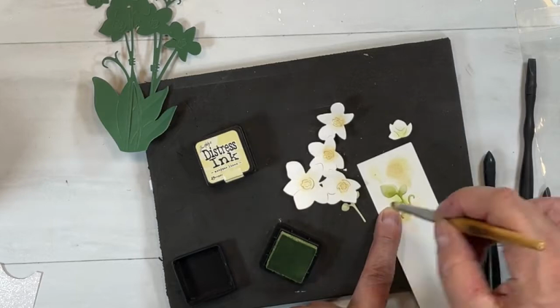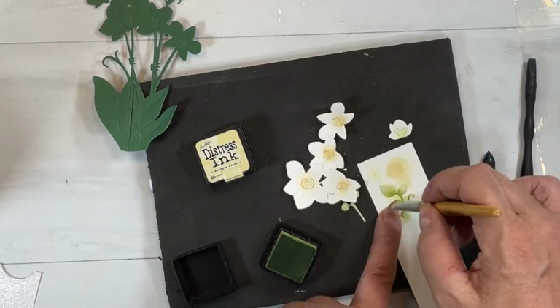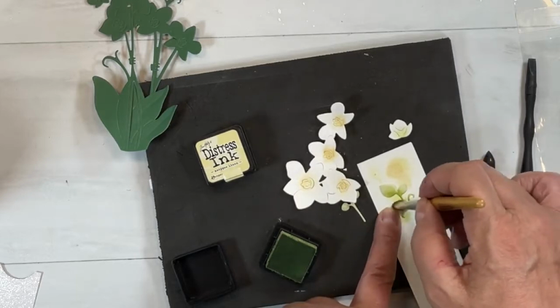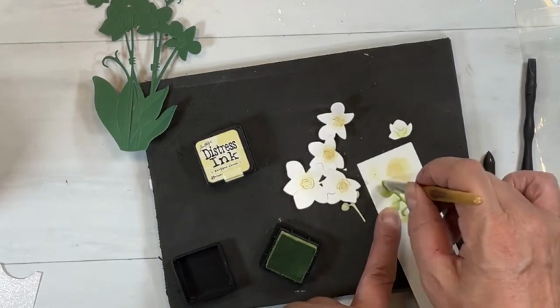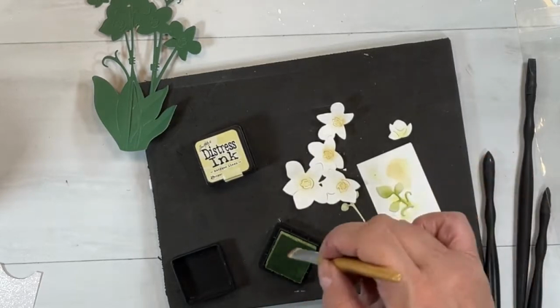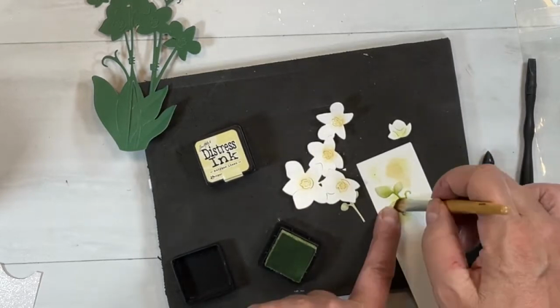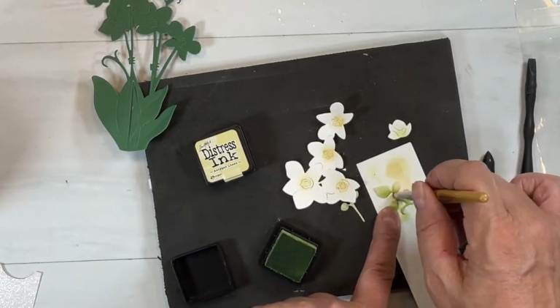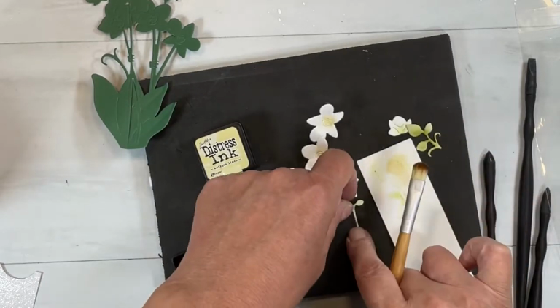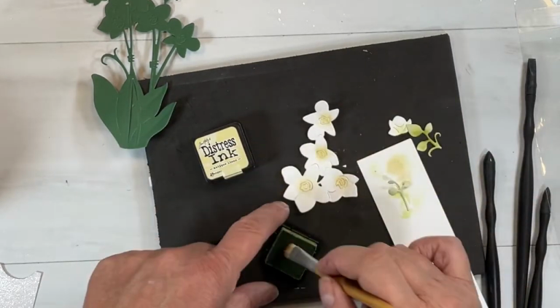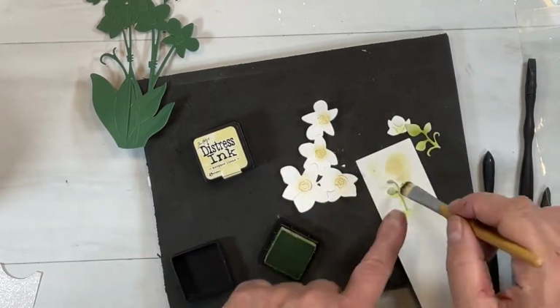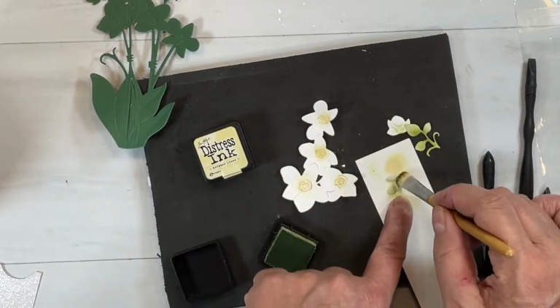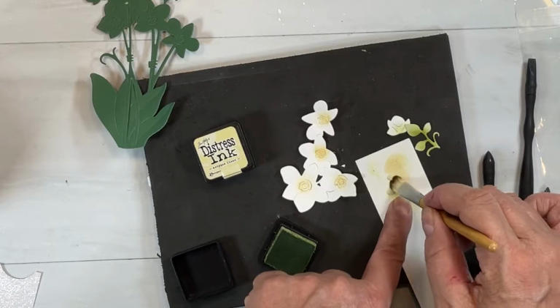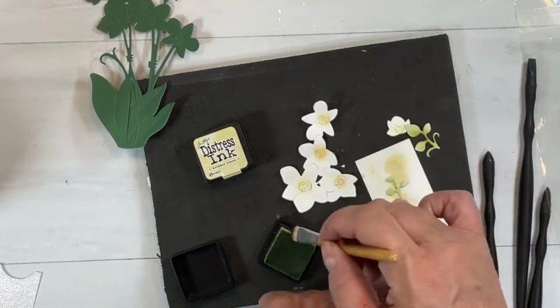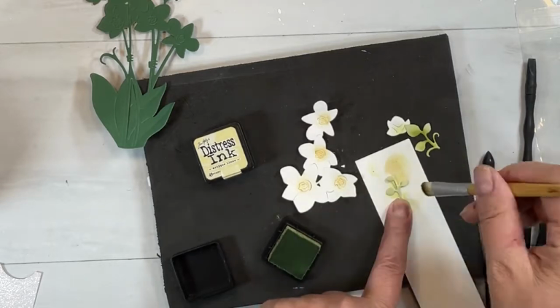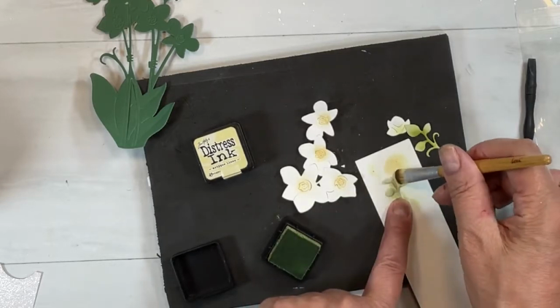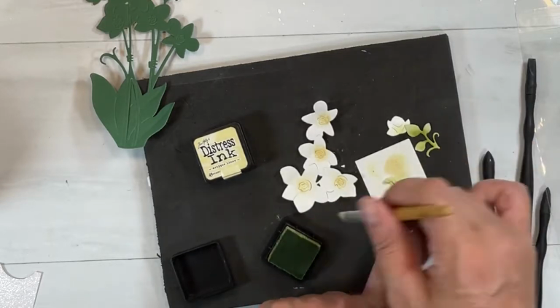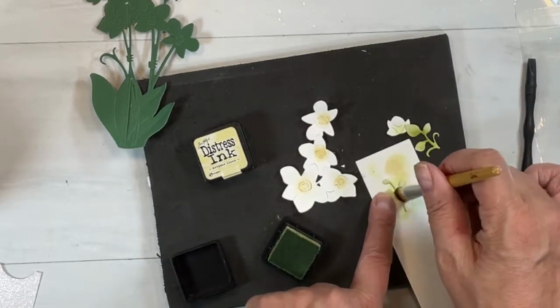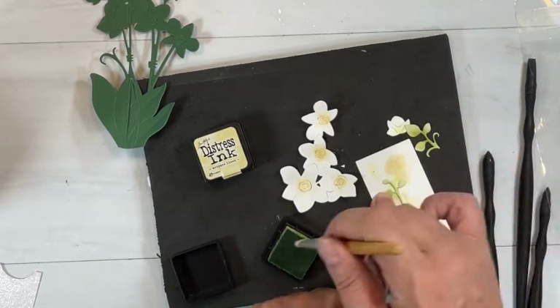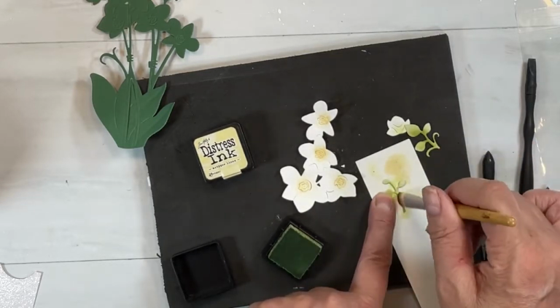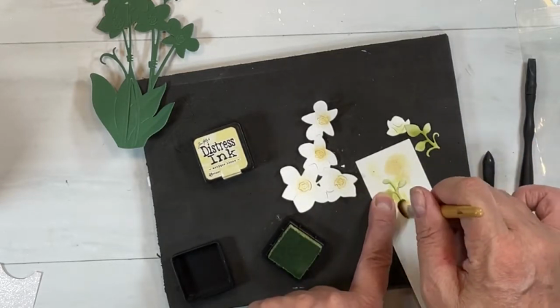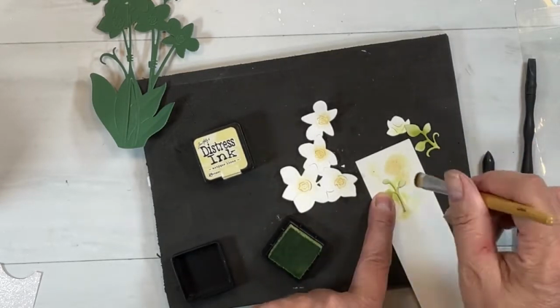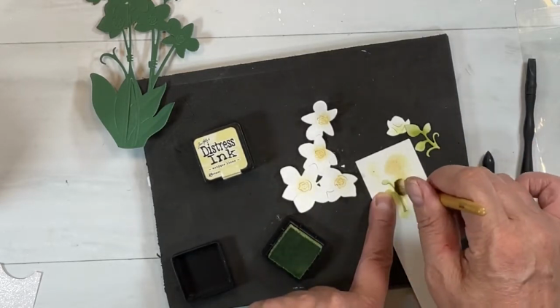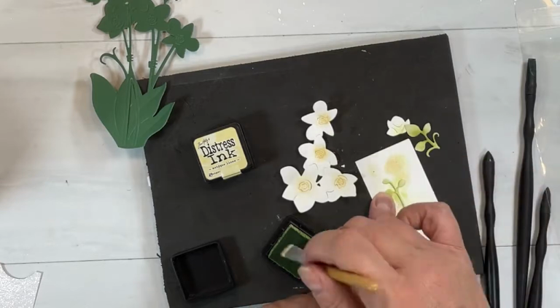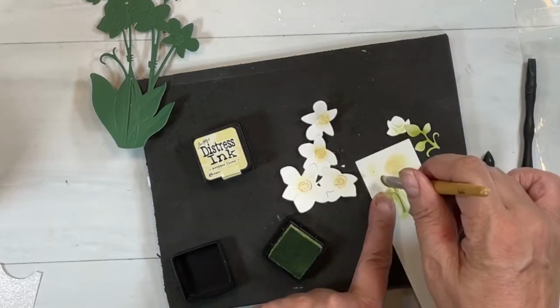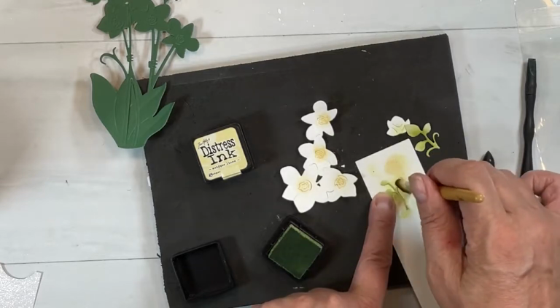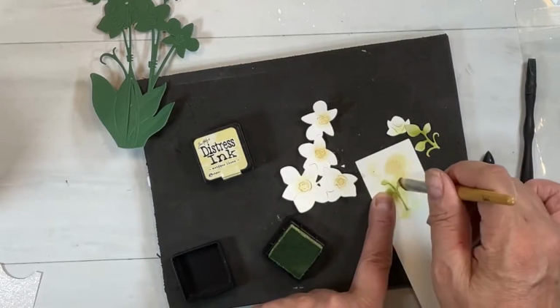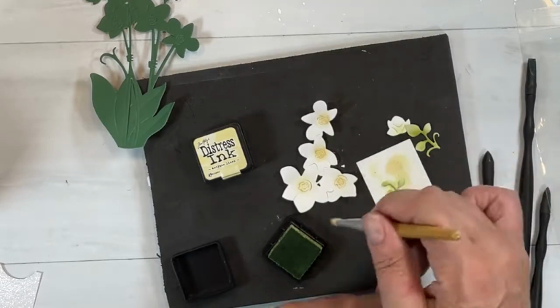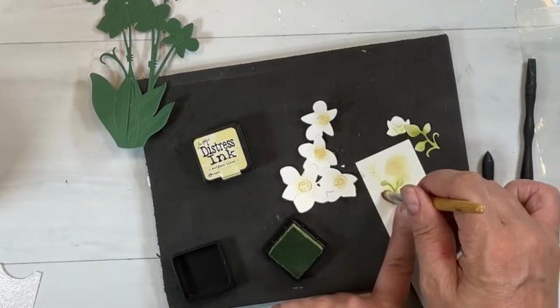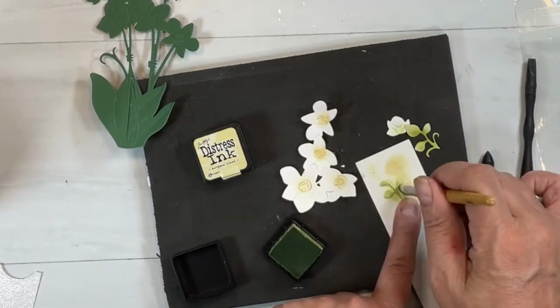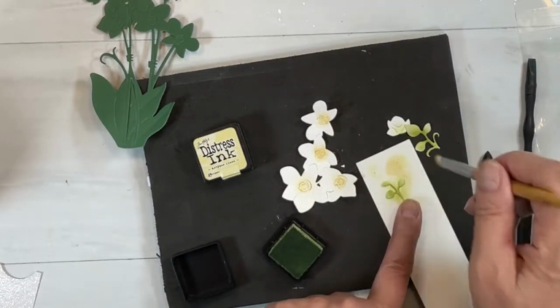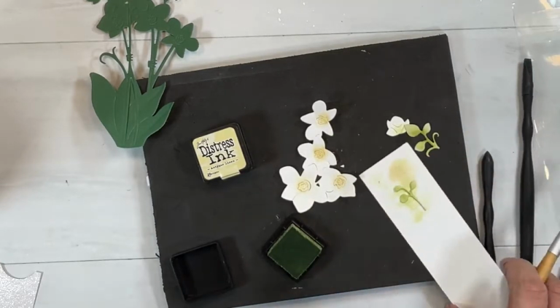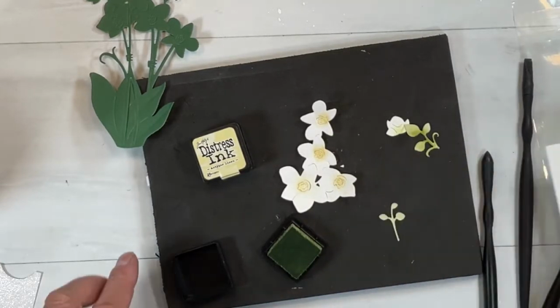Now I'm coloring the stems in with Shabby Shutters — I end up using a Copic marker to darken them, just darkening the bottoms of the buds. Then using a white gel pen later on — I didn't show it with this — but if you just put some light scribbles over the top, it gives that kind of white veining for the buds. You'll see it in my final picture.